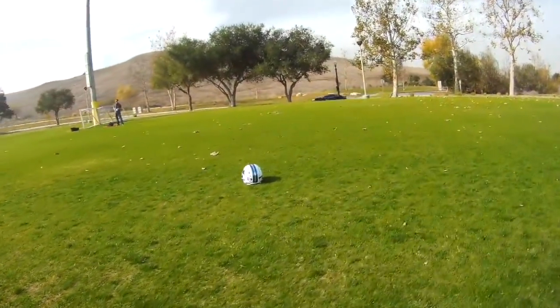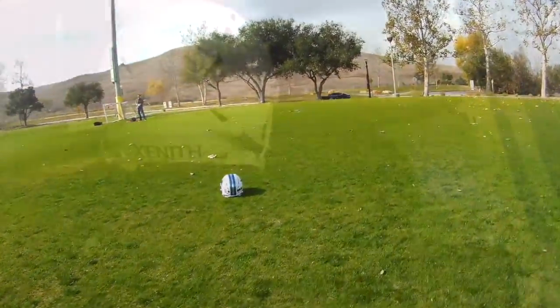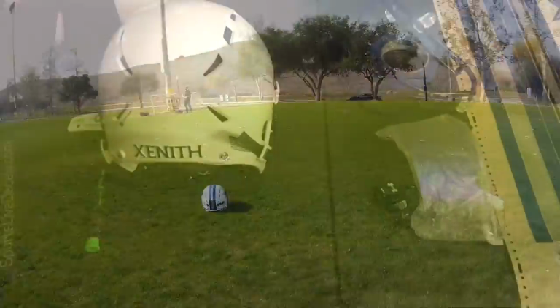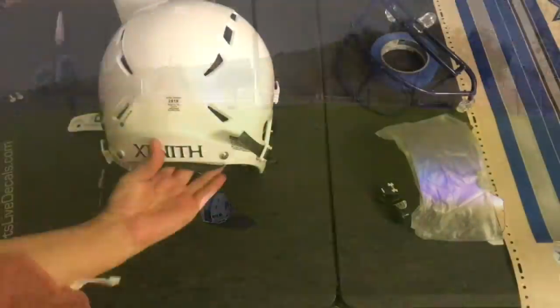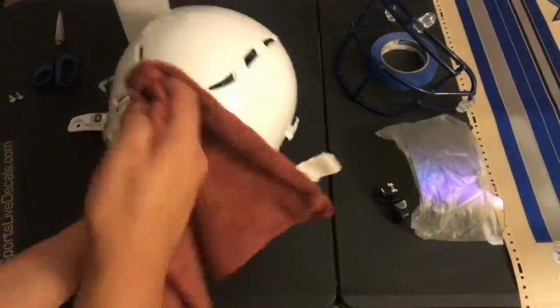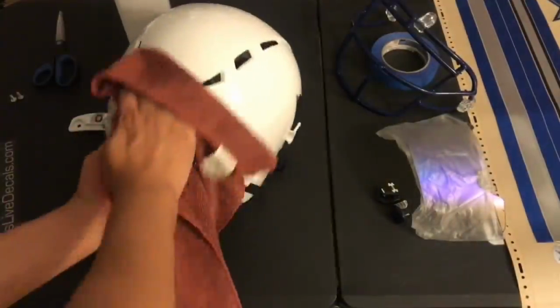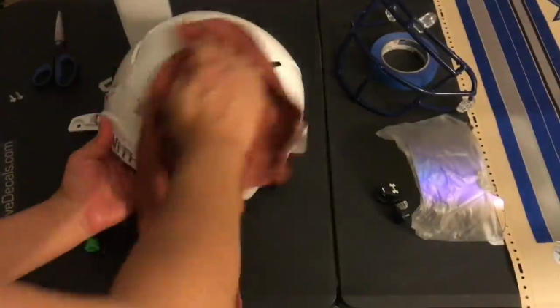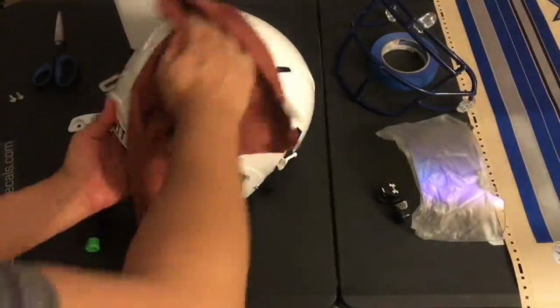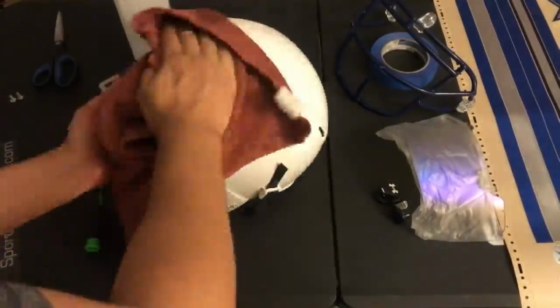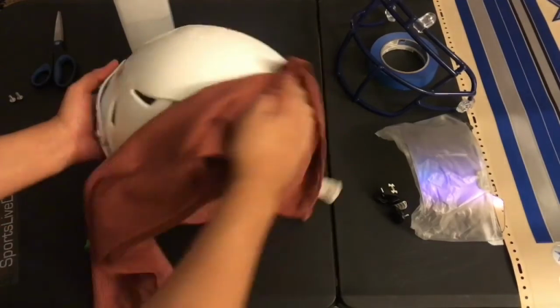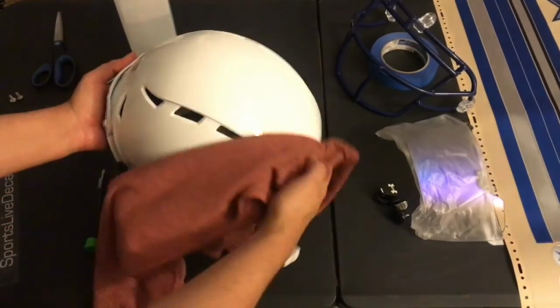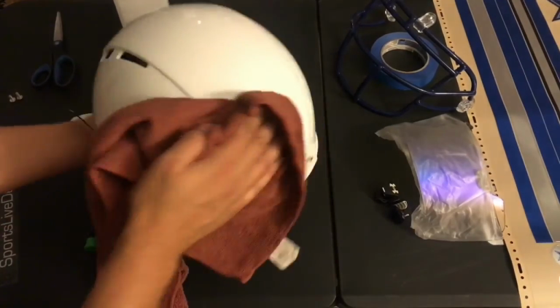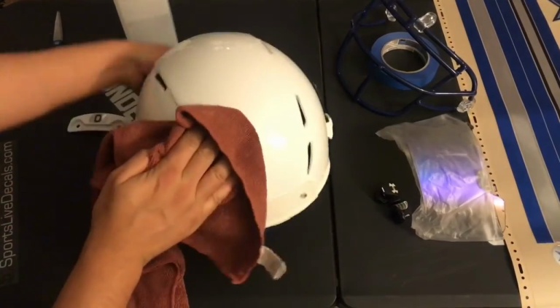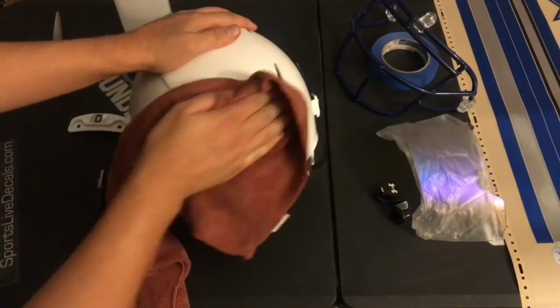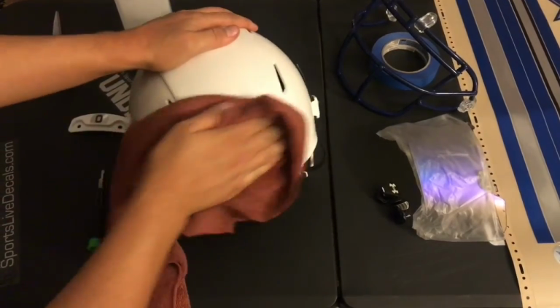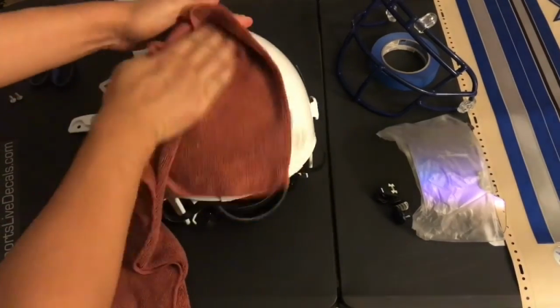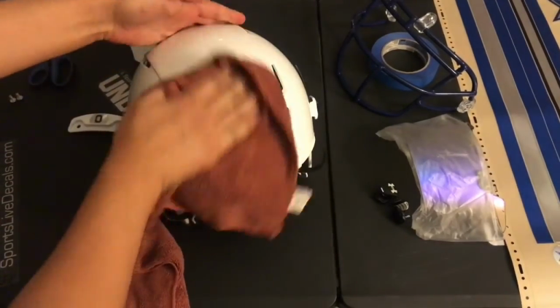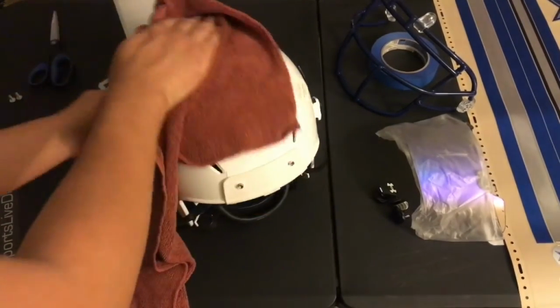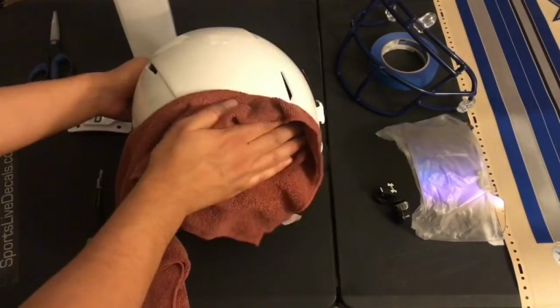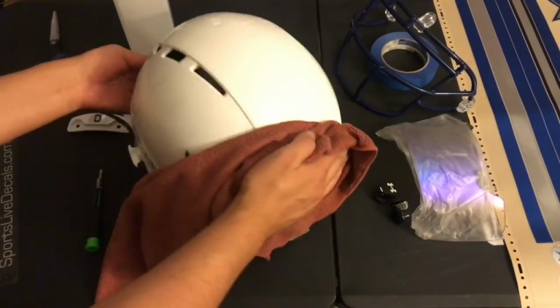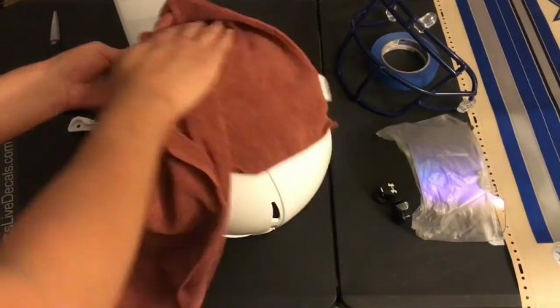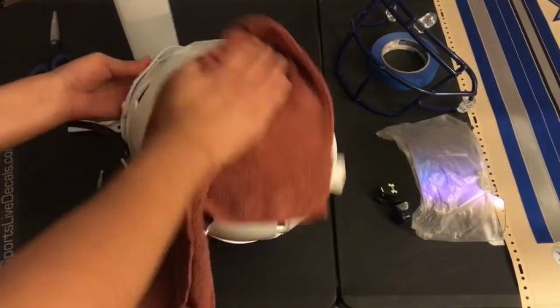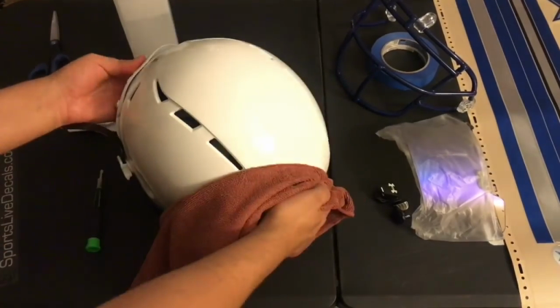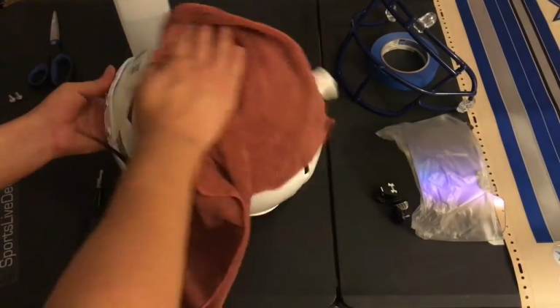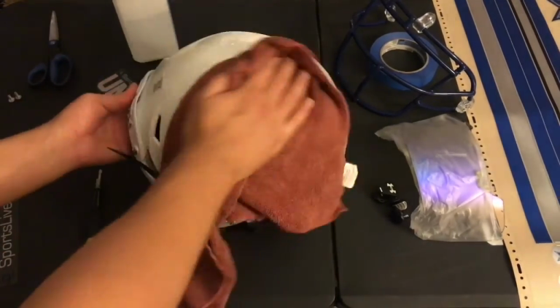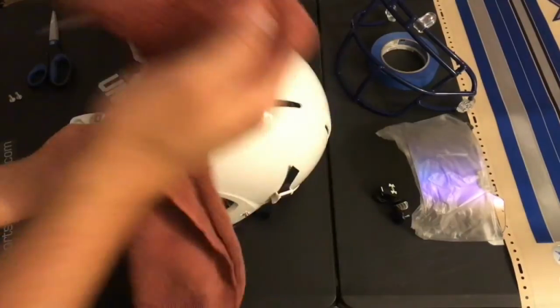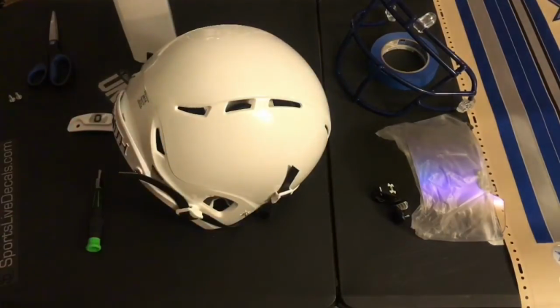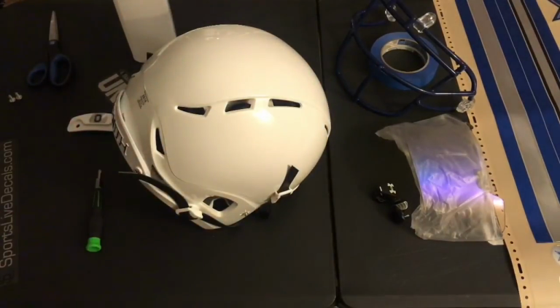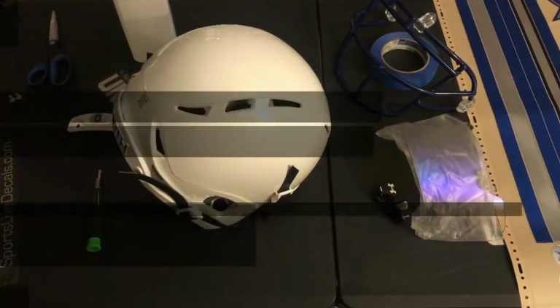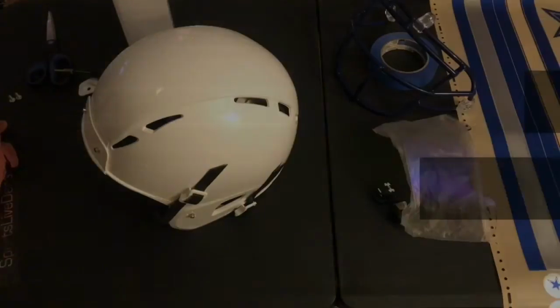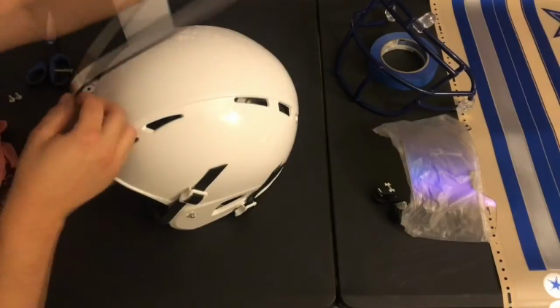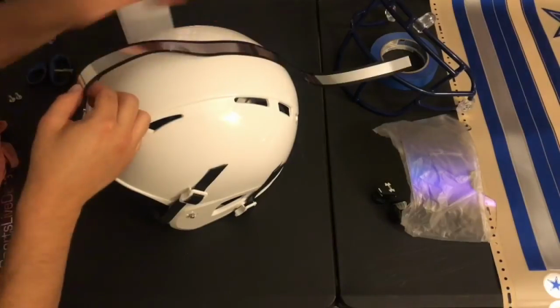Before we start the build, we made sure to wash our hands to remove any oils. Now clean the helmet using rubbing alcohol with a soft cloth to remove any dust or oil.